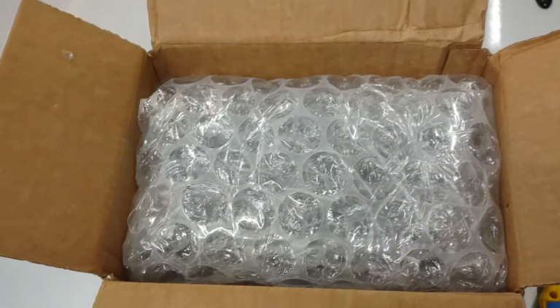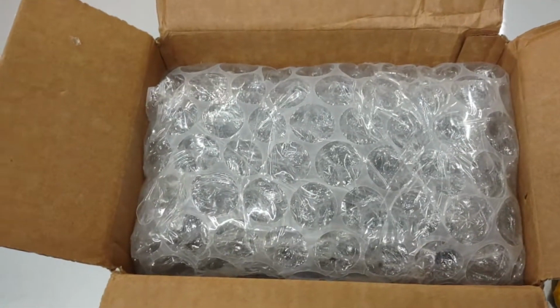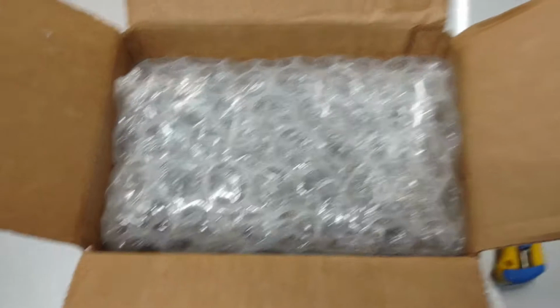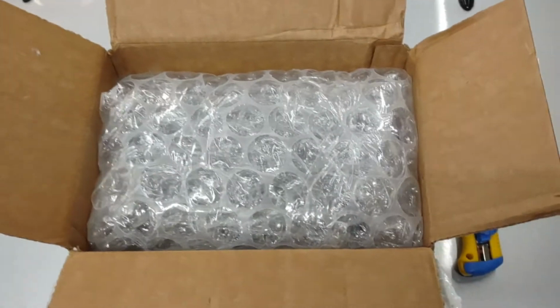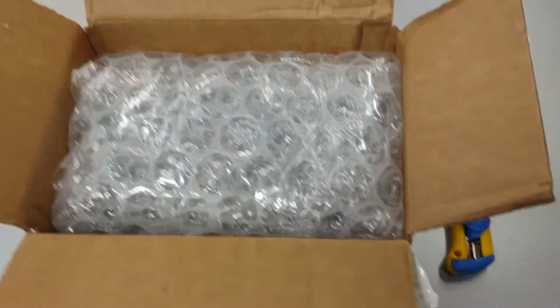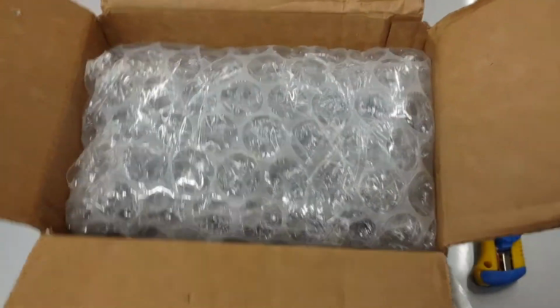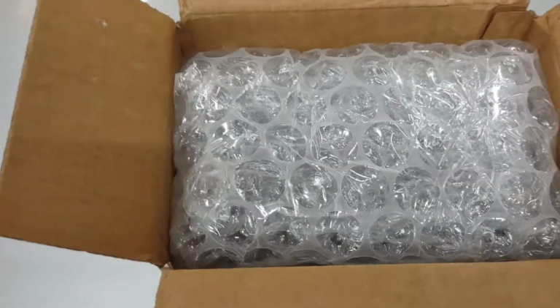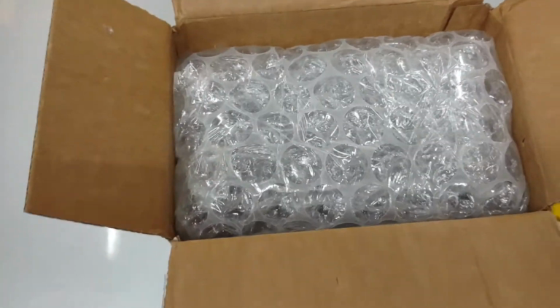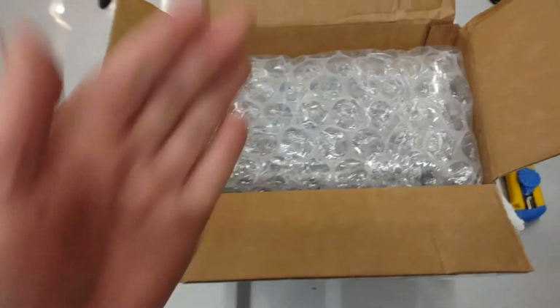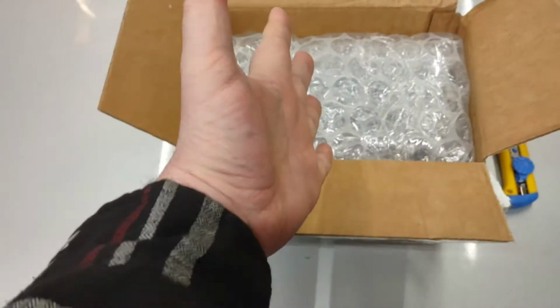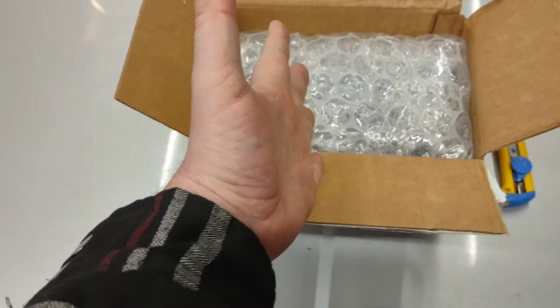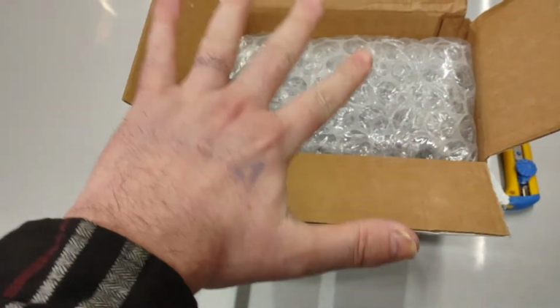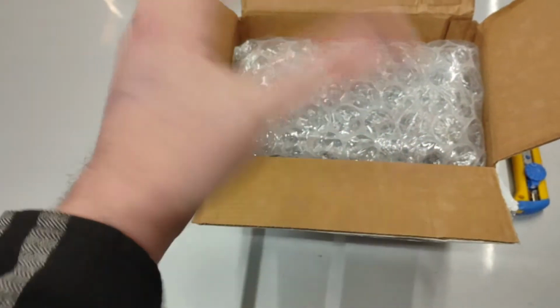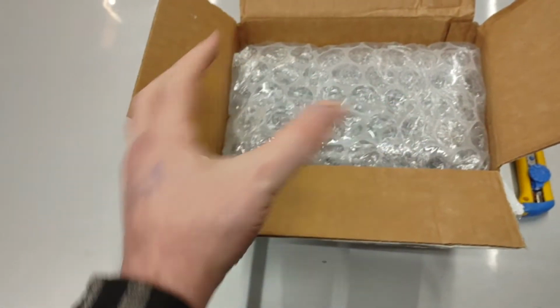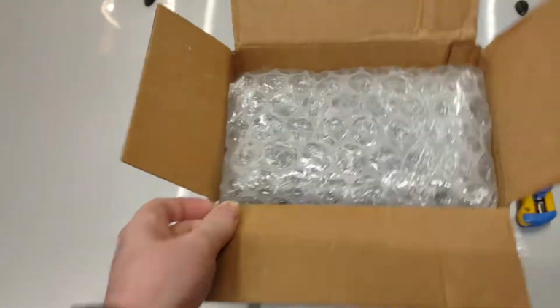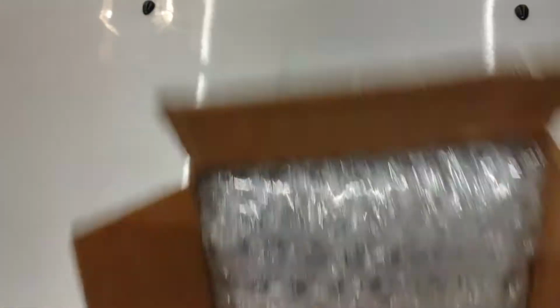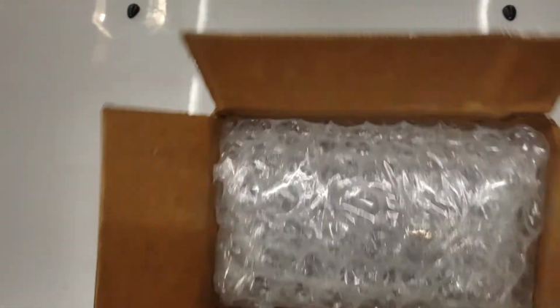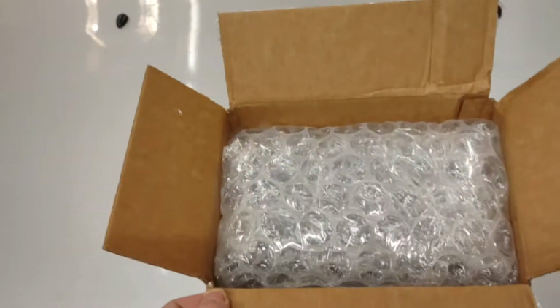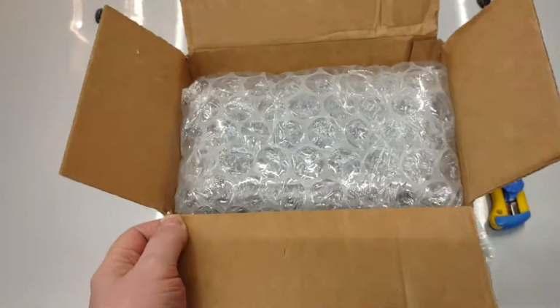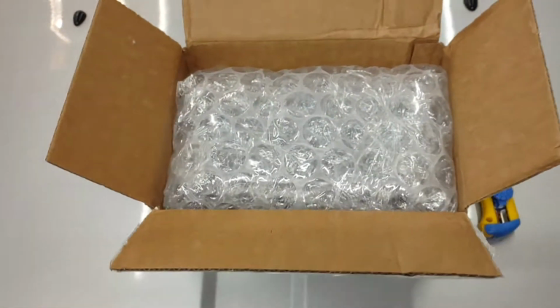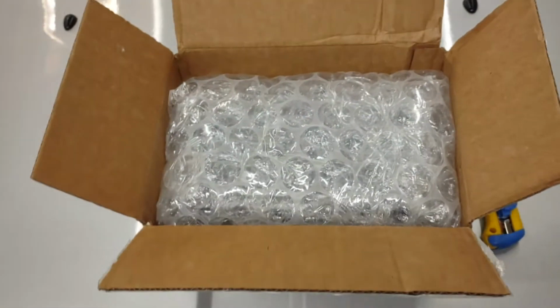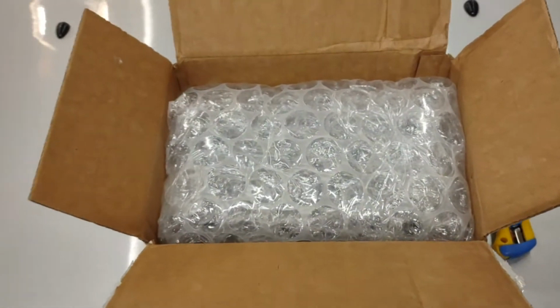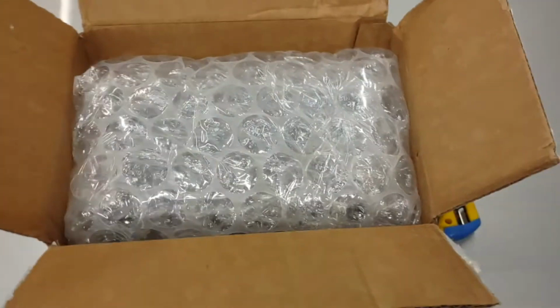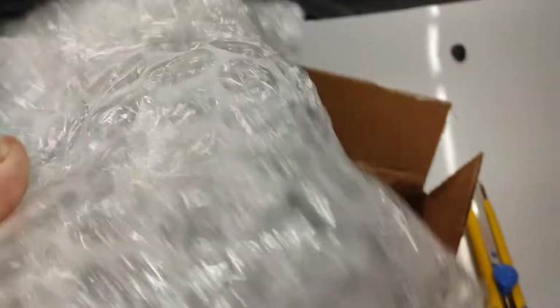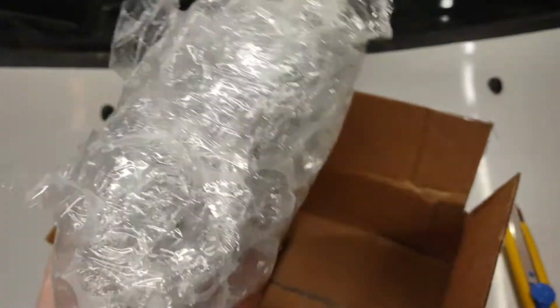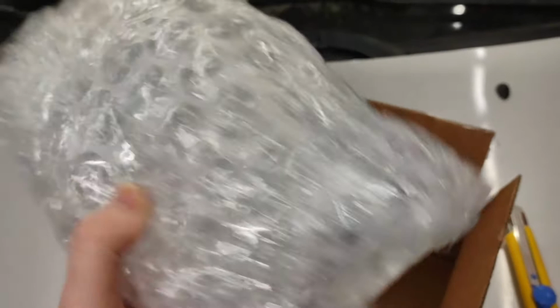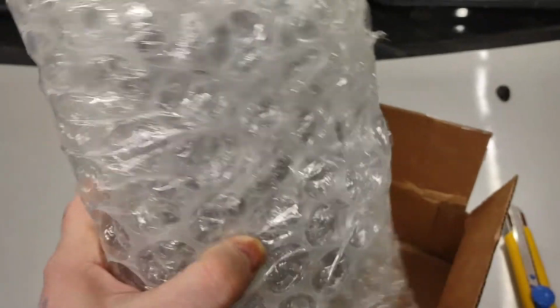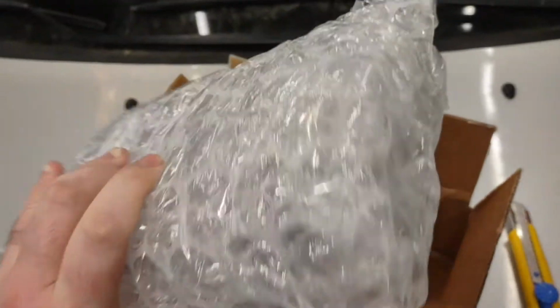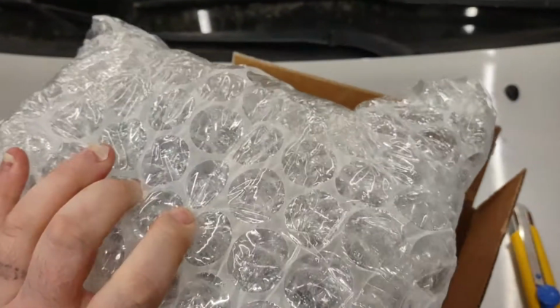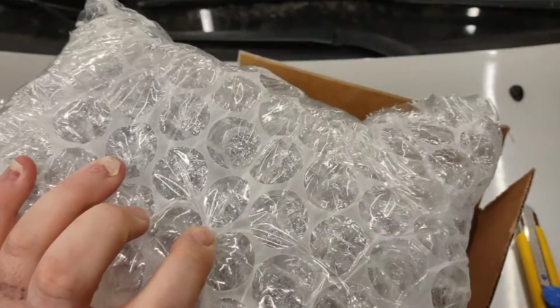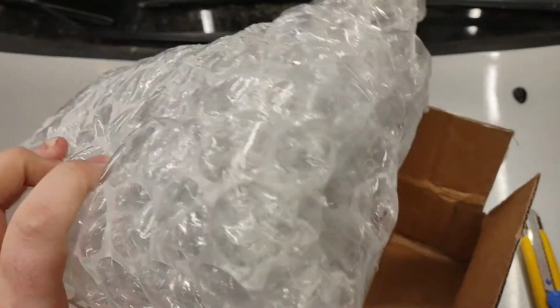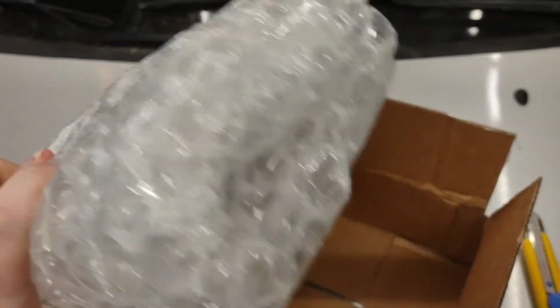Oh man, do they ever pack these things really well. At least you've got to give it to them — they pack this so well. I feel like you could drop it off a building and it would be fine. Oh no, I can't tell what it is quite yet.